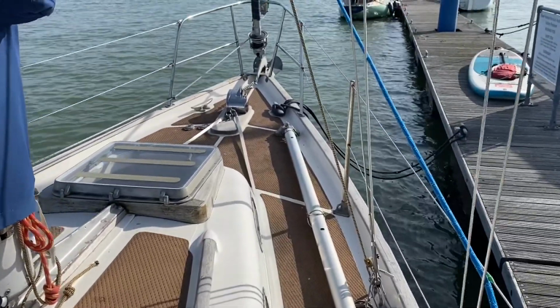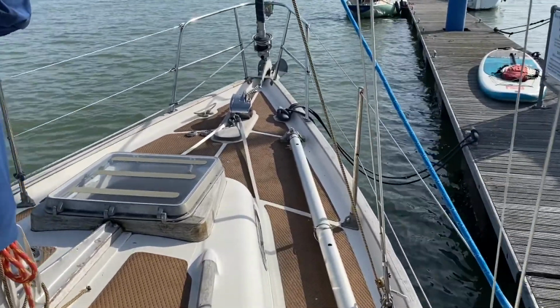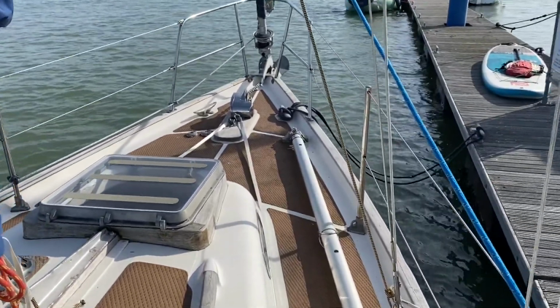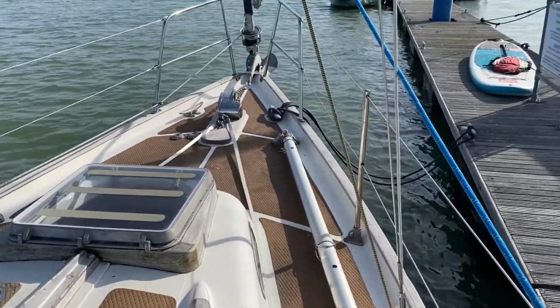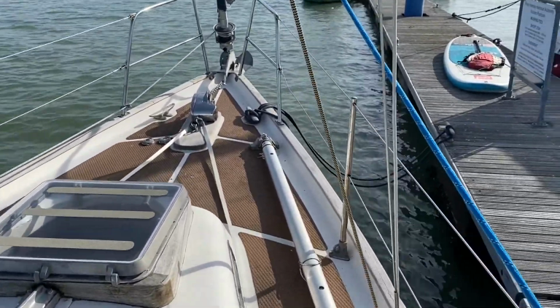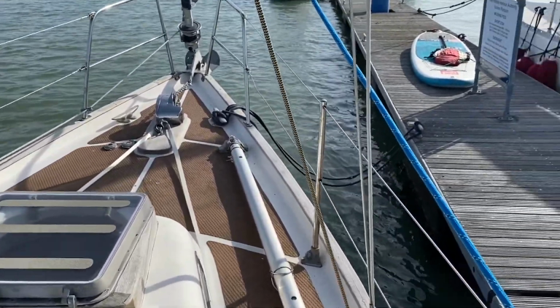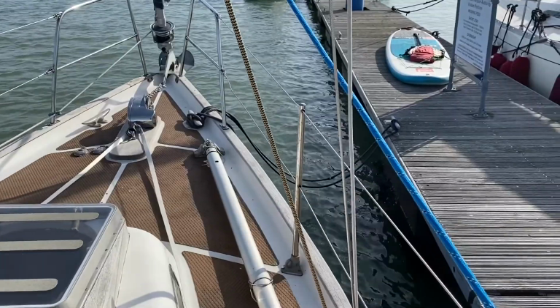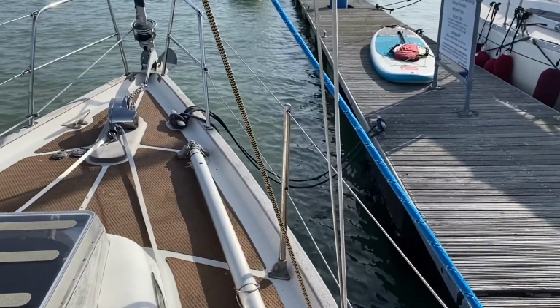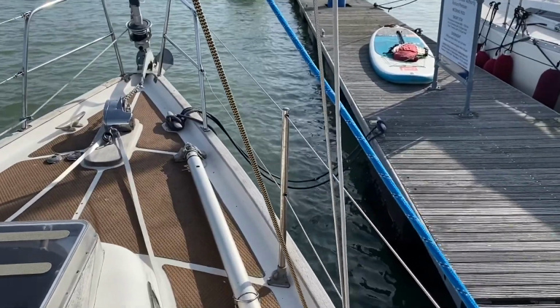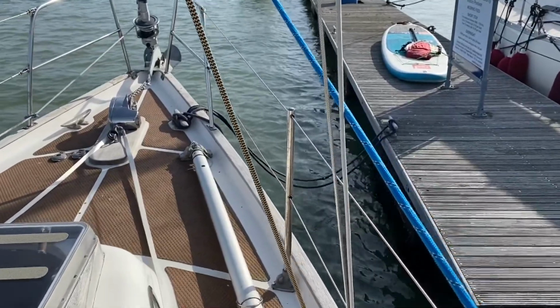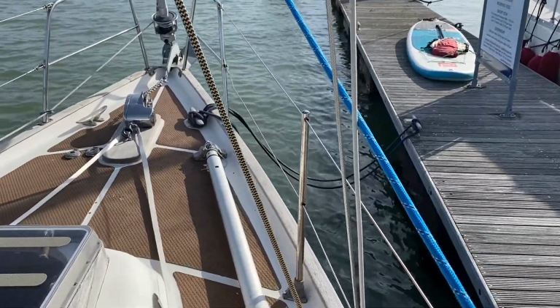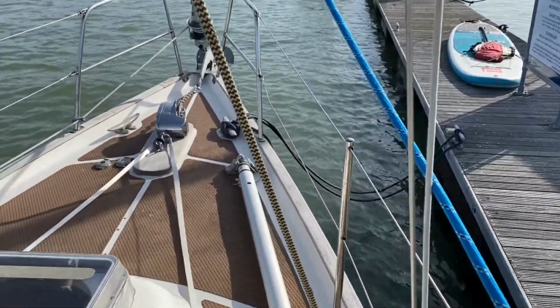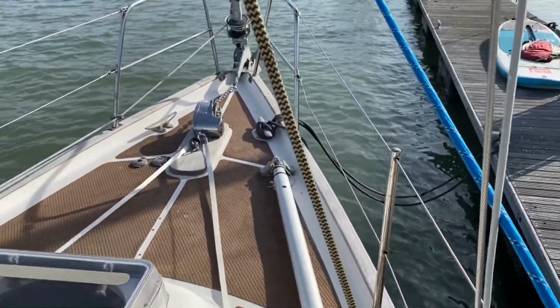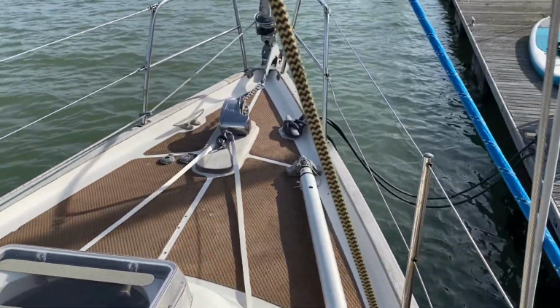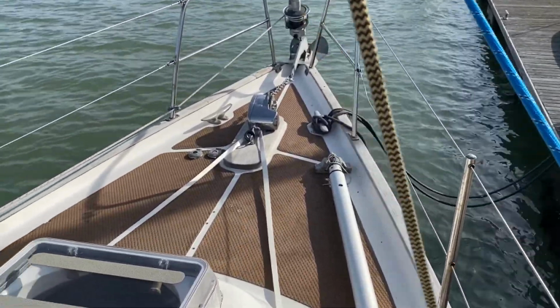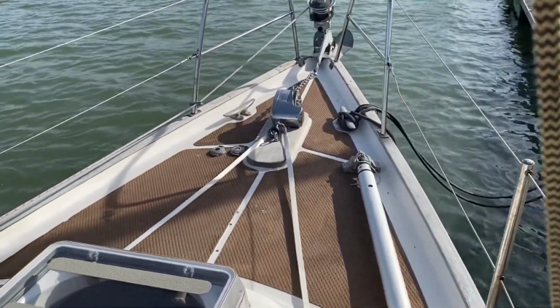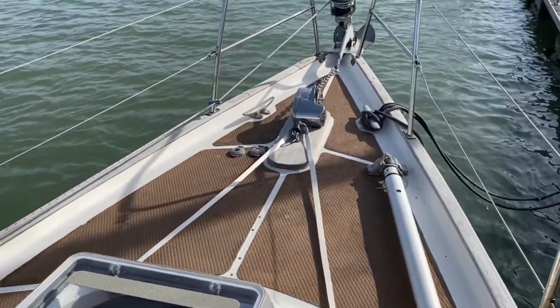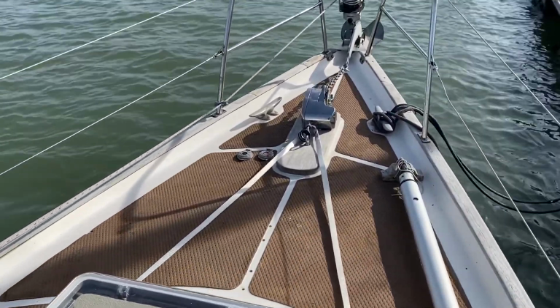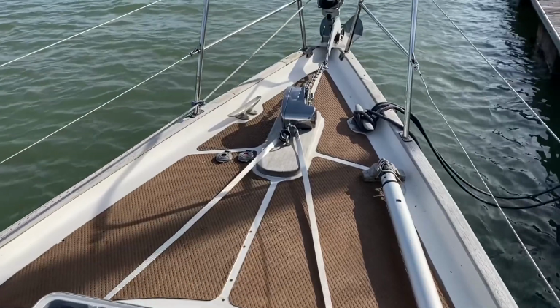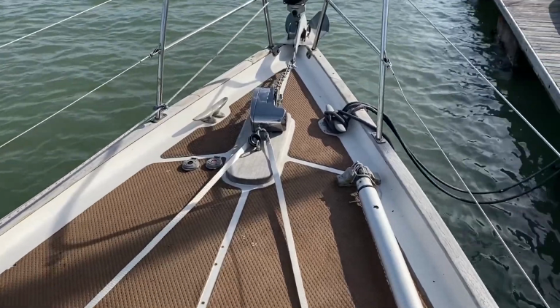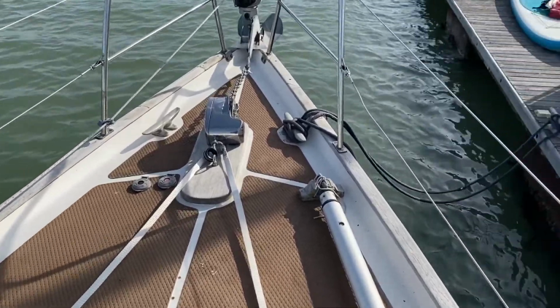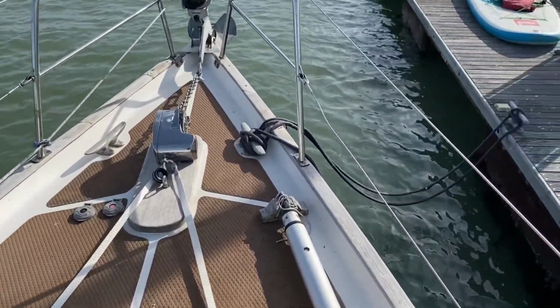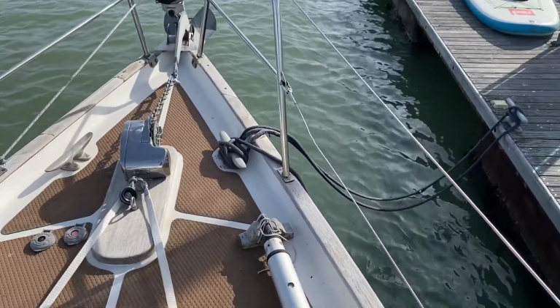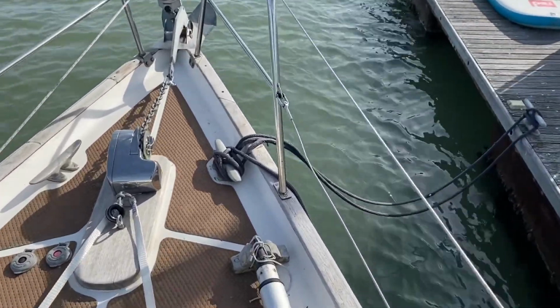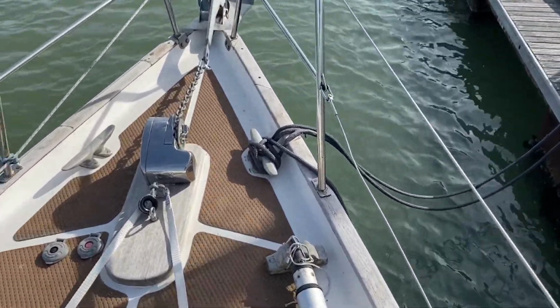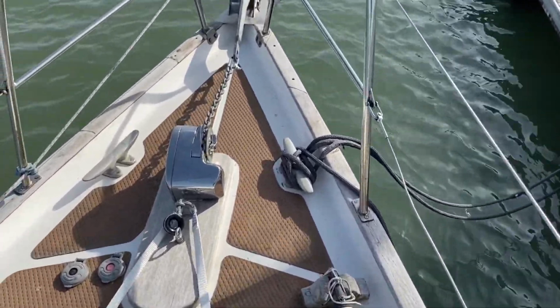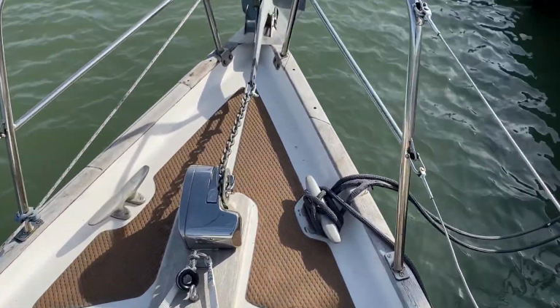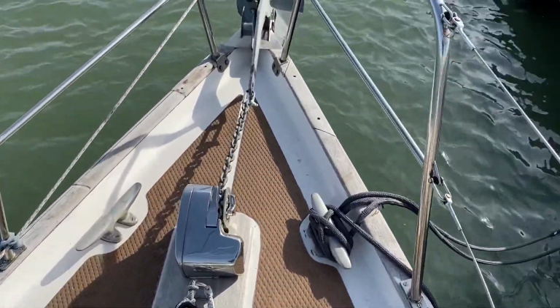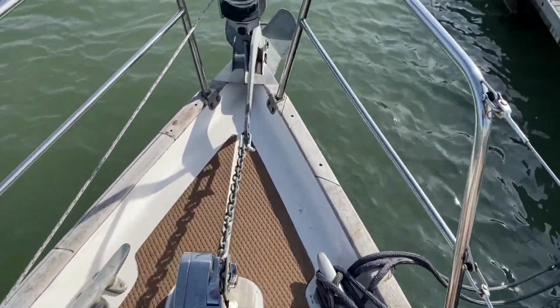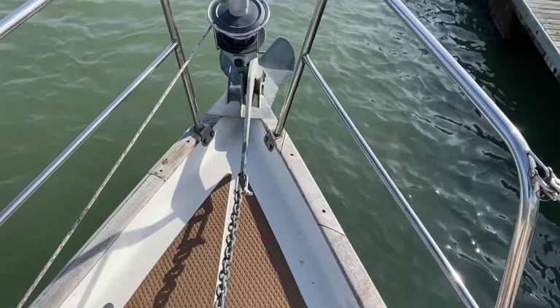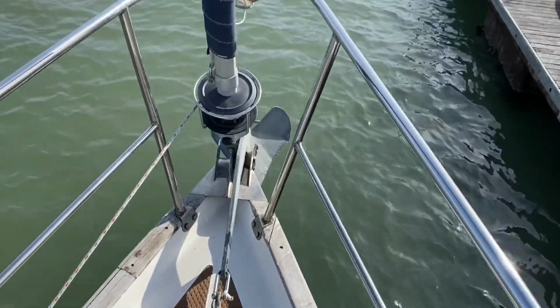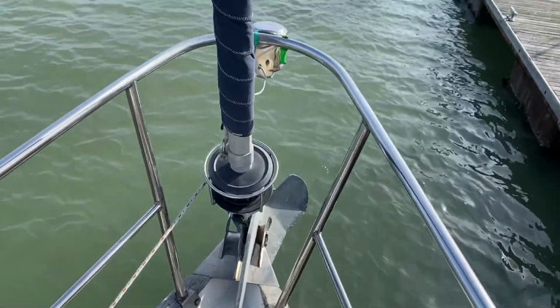We come up to the foredeck — the windlass and the chain goes below to an anchor locker in the forepeak. The anchor sits on the bow roller, and there's roller furling on this particular boat.